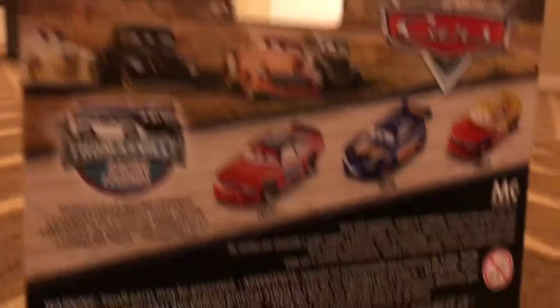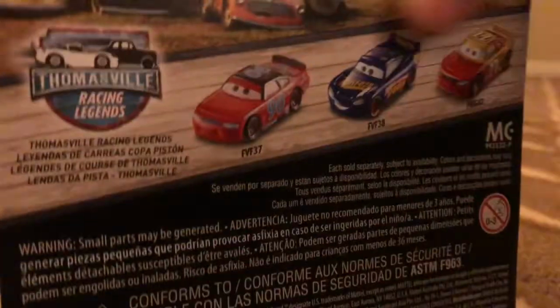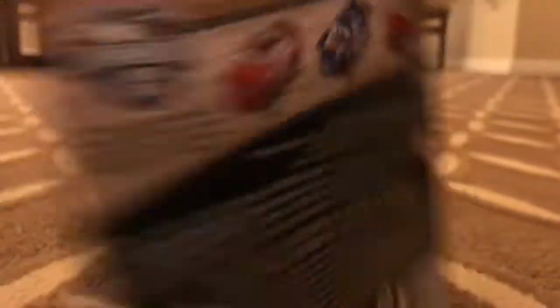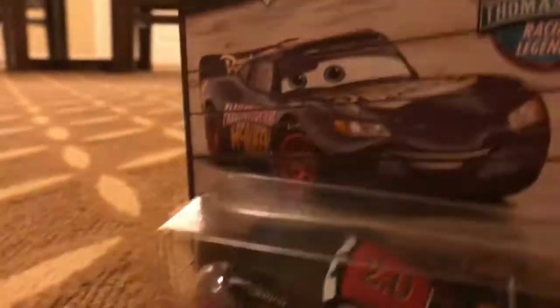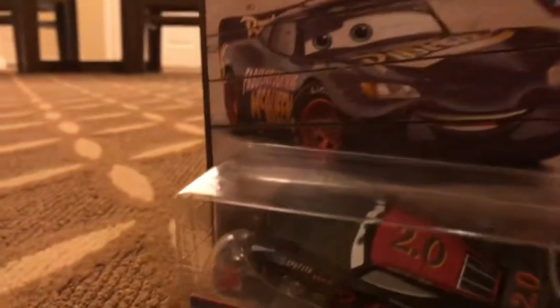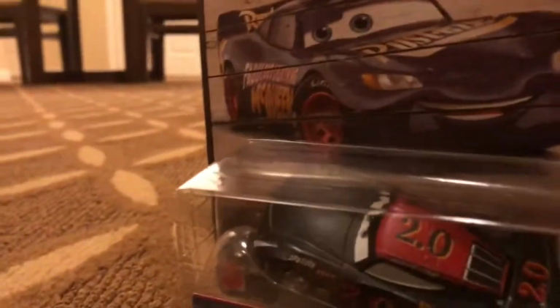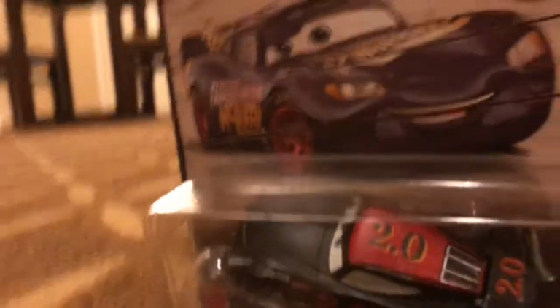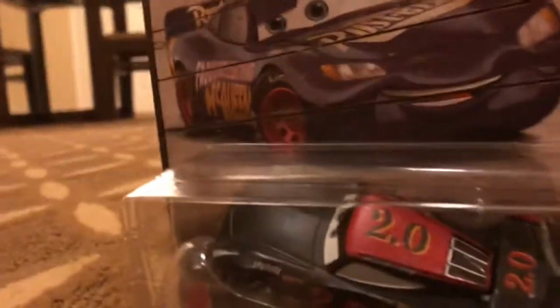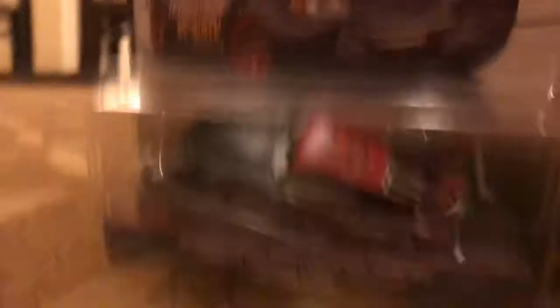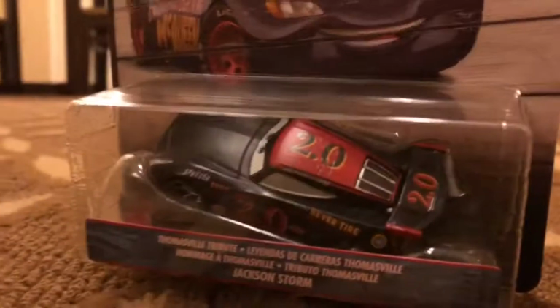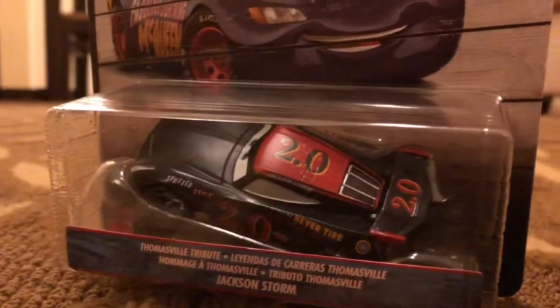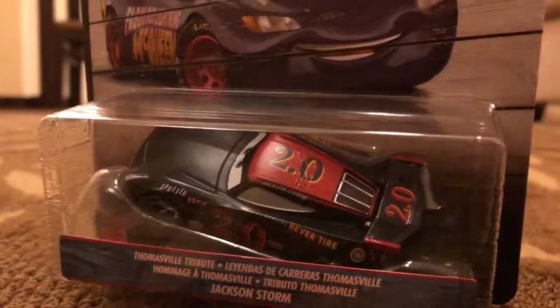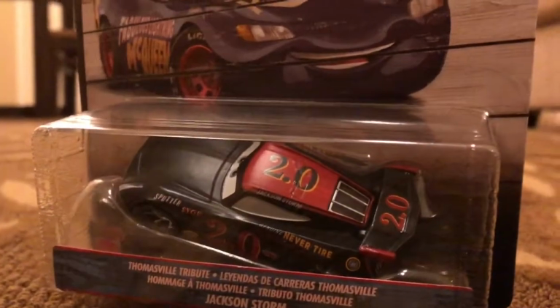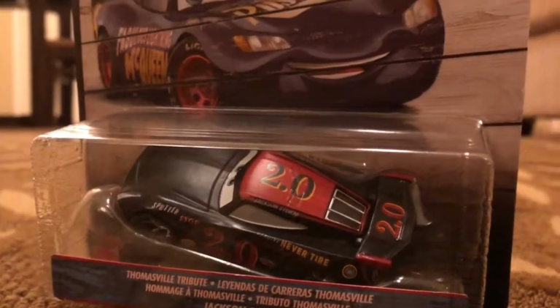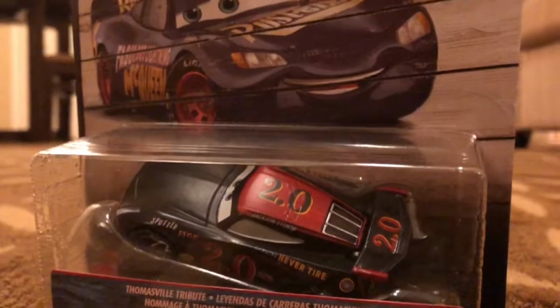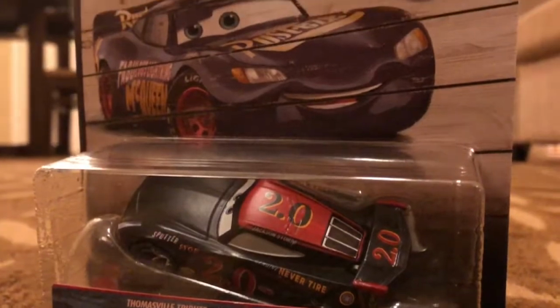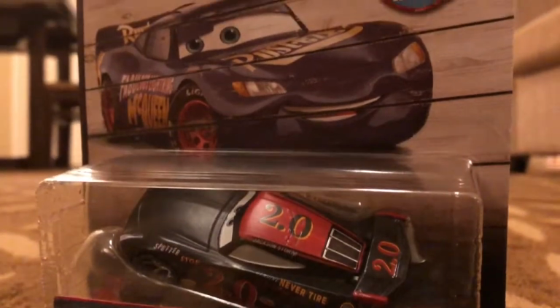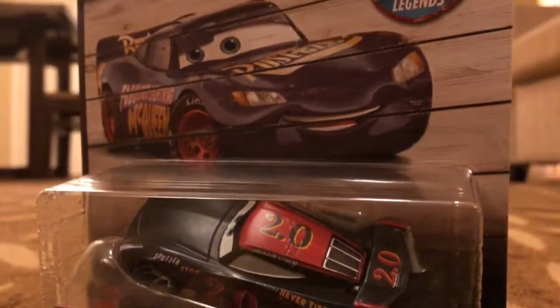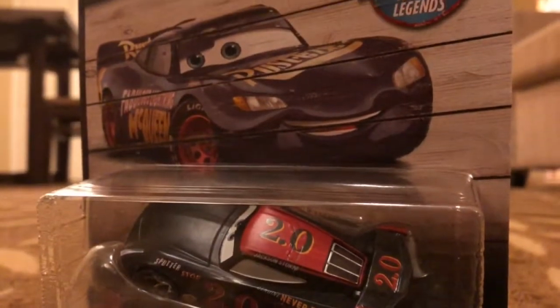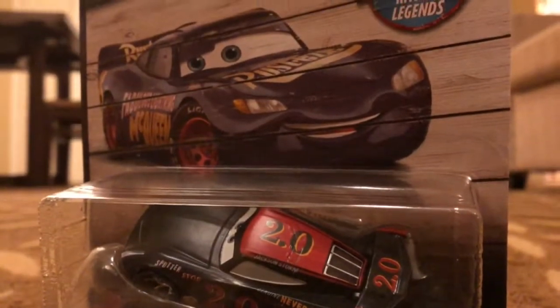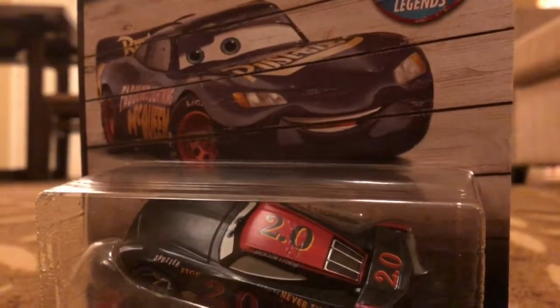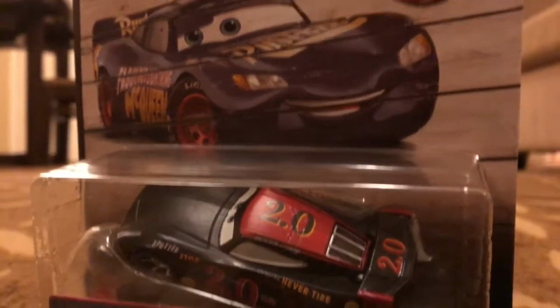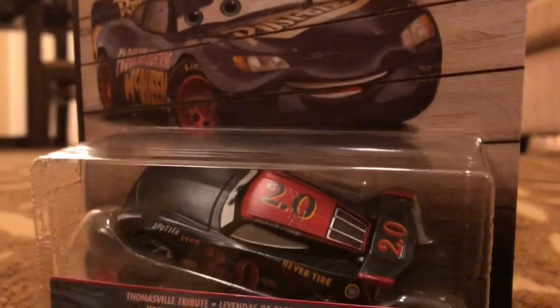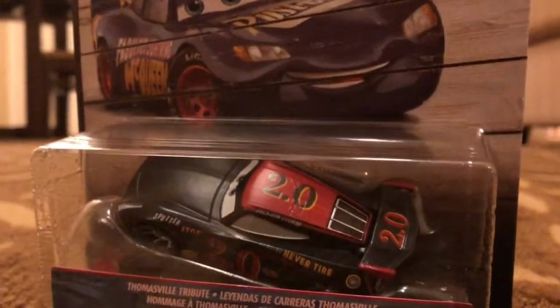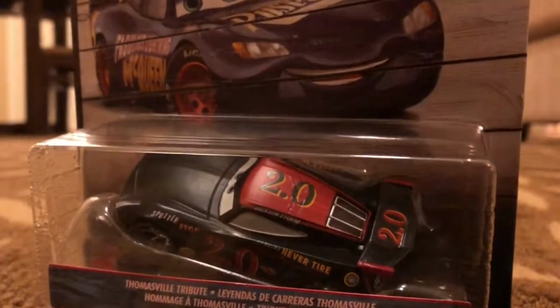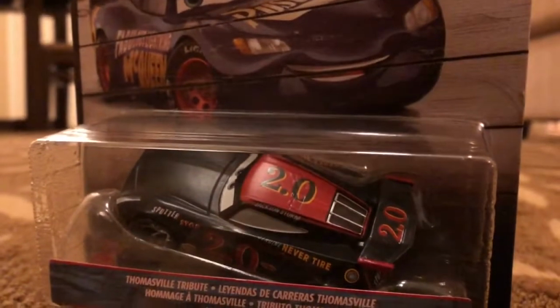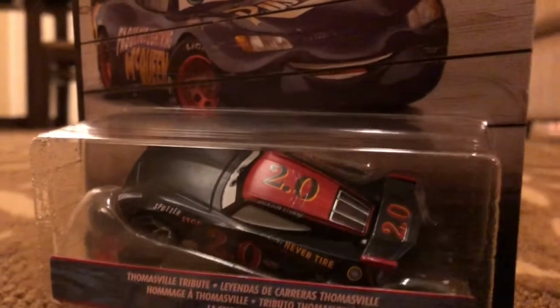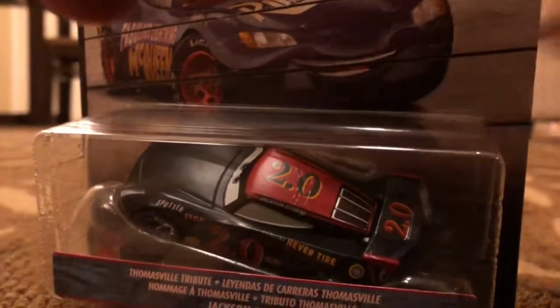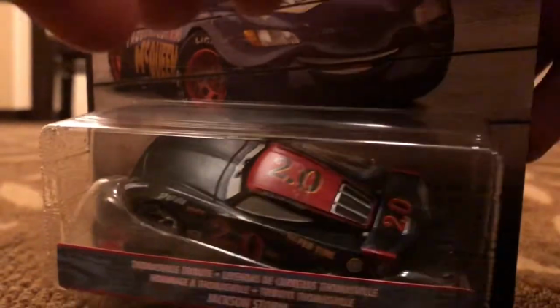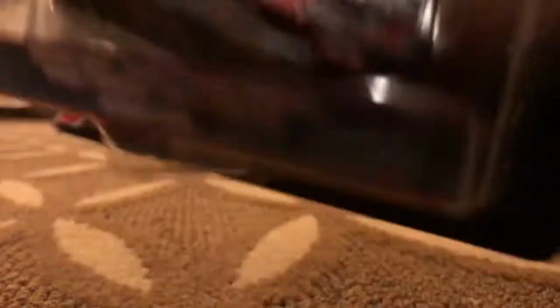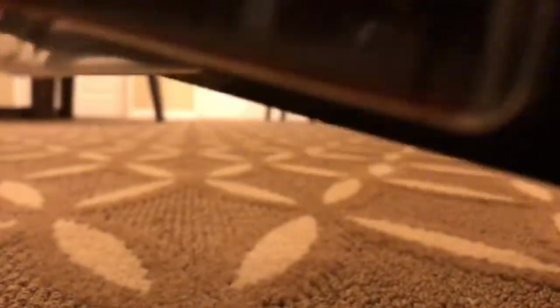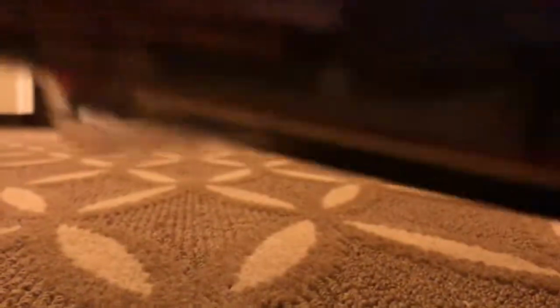I'm going to open up the car and show you who the car is. It's Thomasville Jackson Storm.